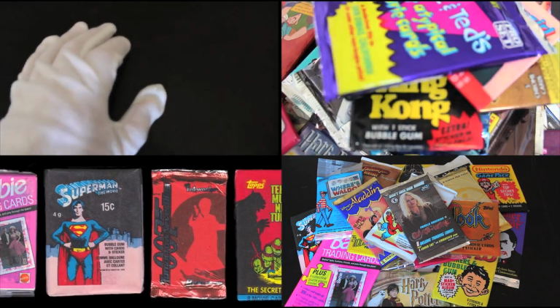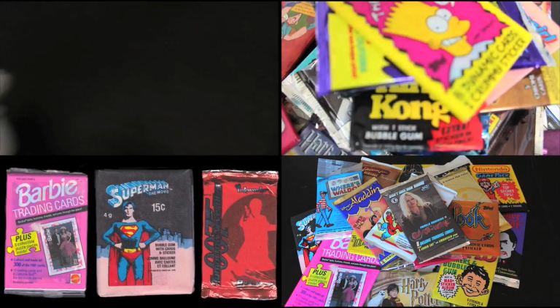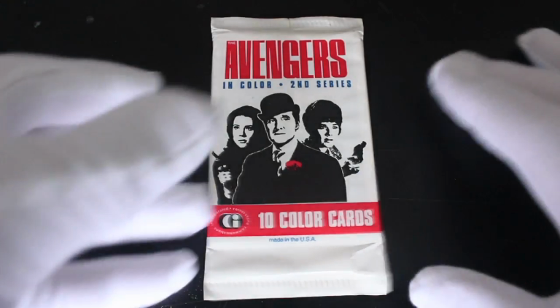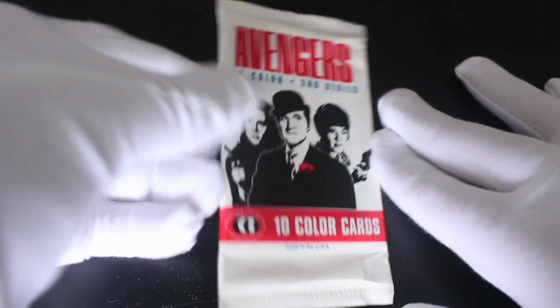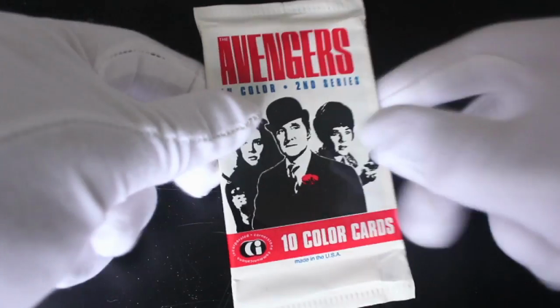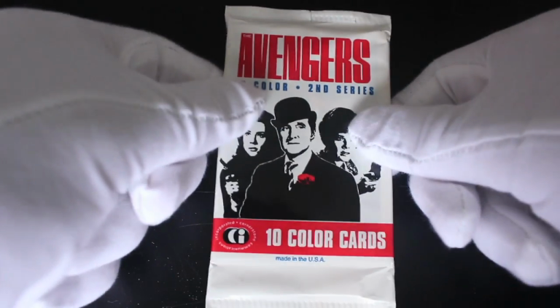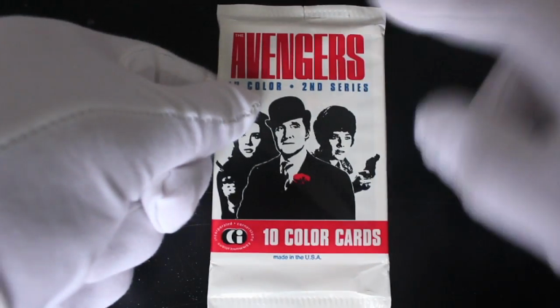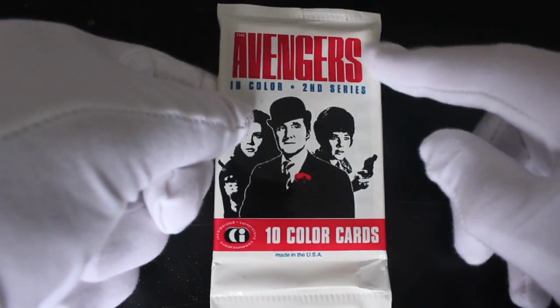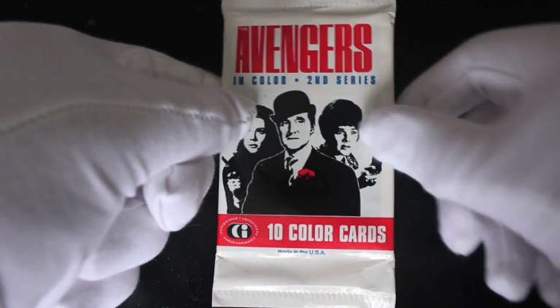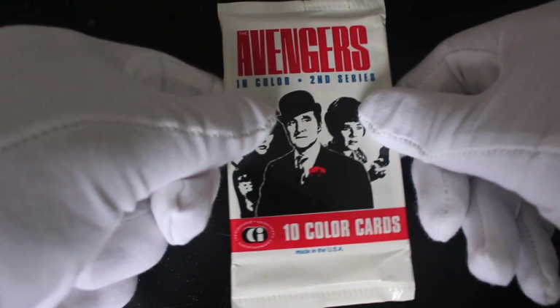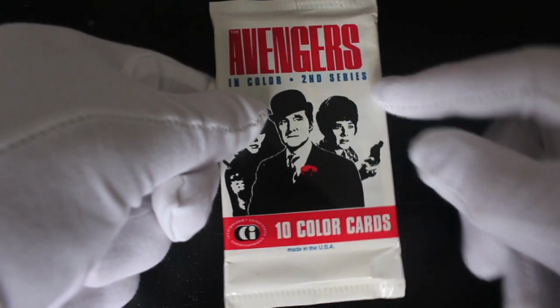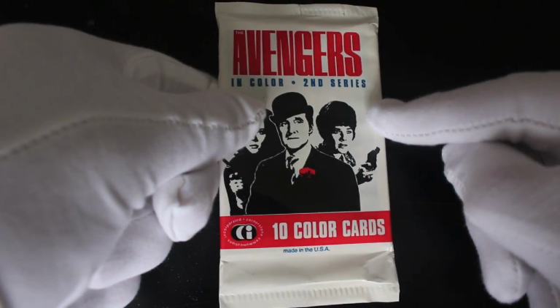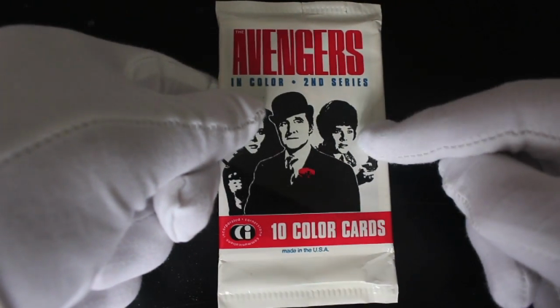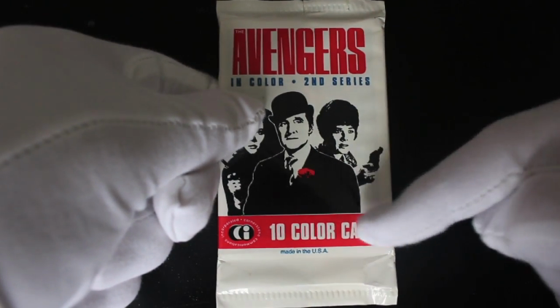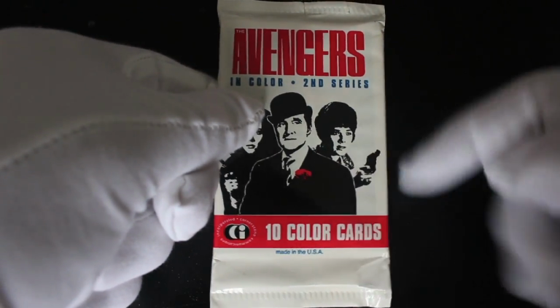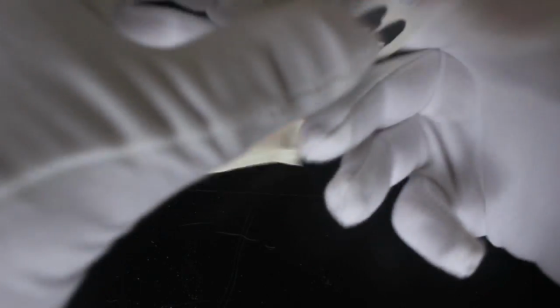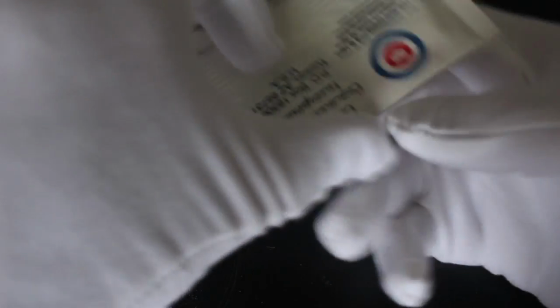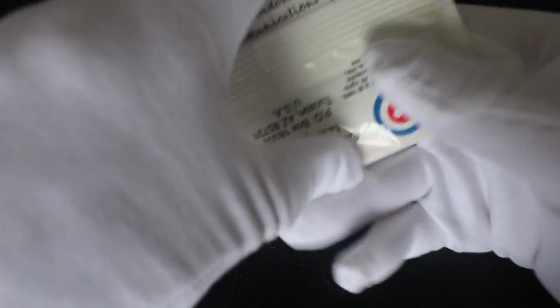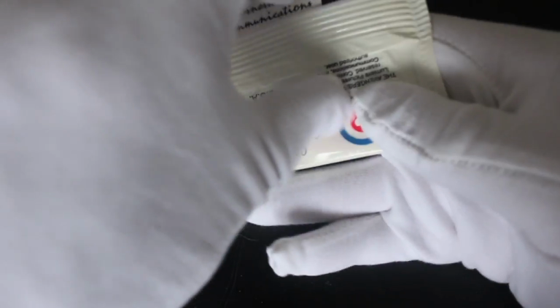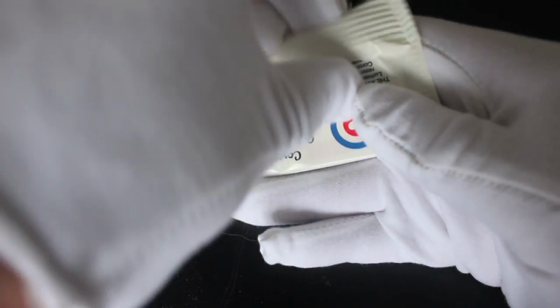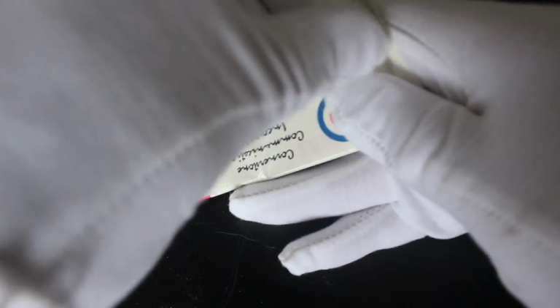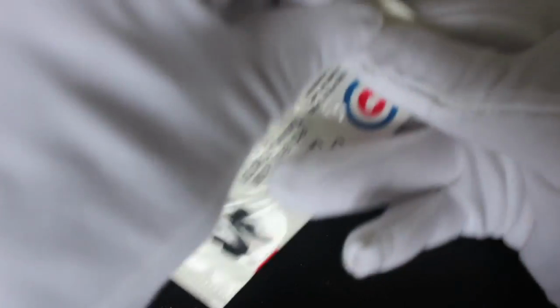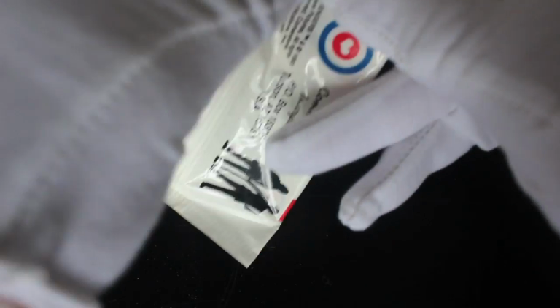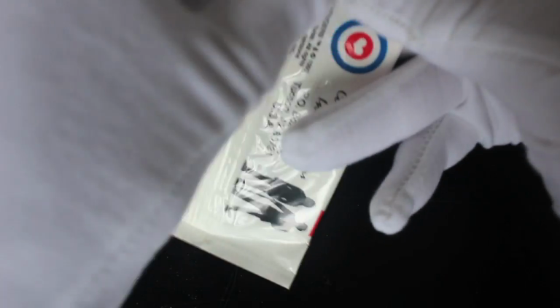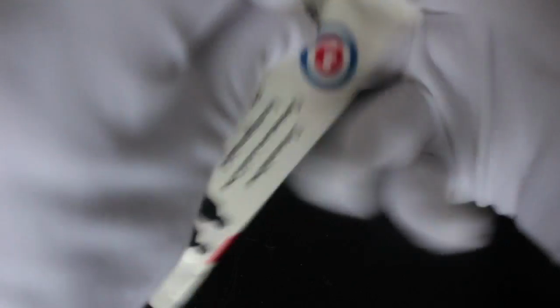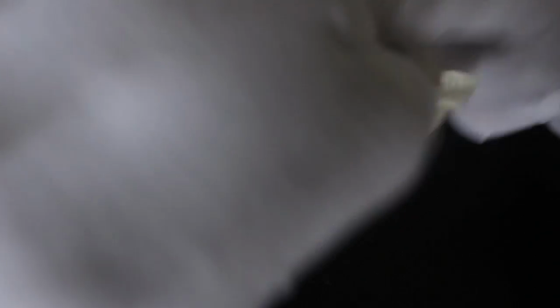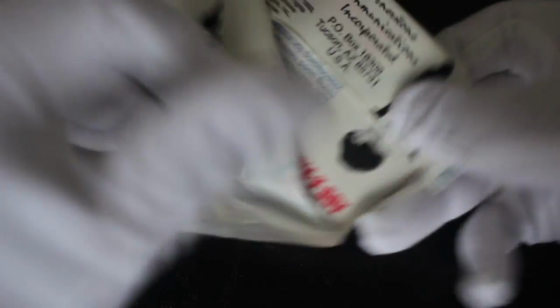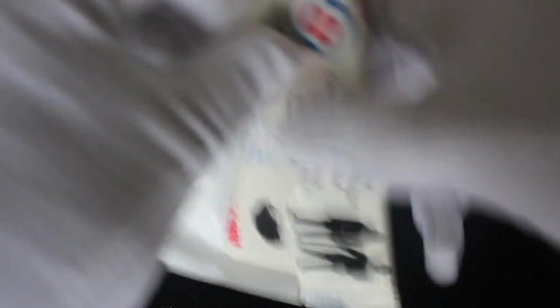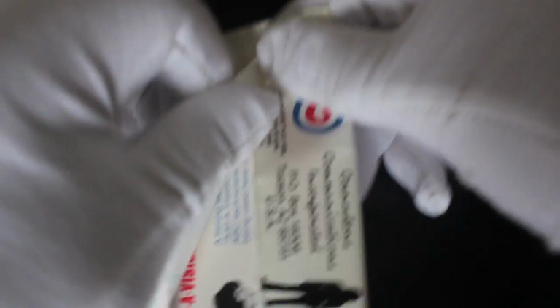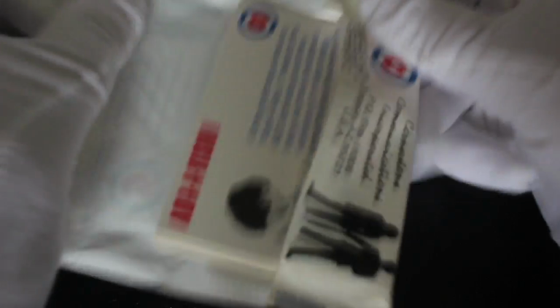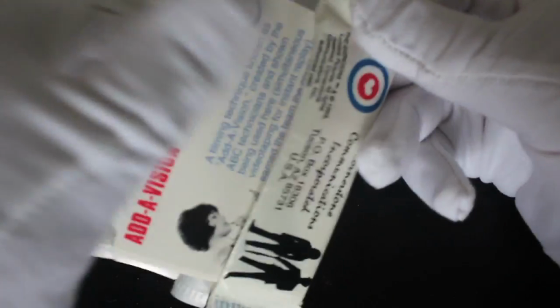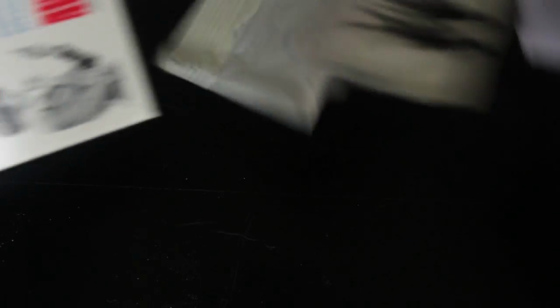Hello, it's me Trading Card Tony for another pack. Today we've got Avengers in Colour, second series — colour spelled the American way, I believe. I'm in the UK so a little bit different. Let's see what we've got.